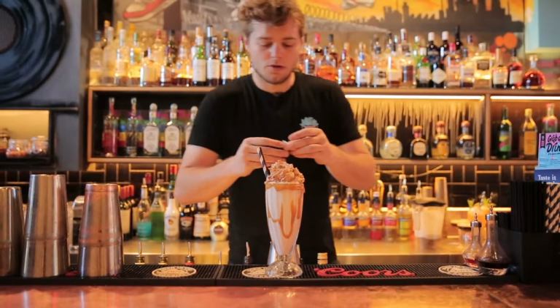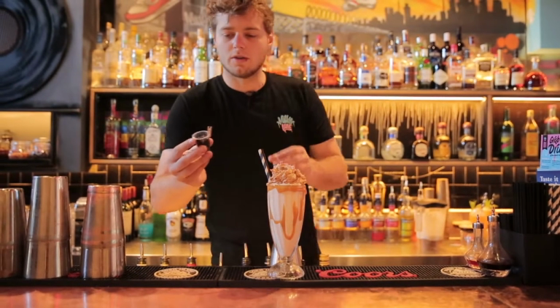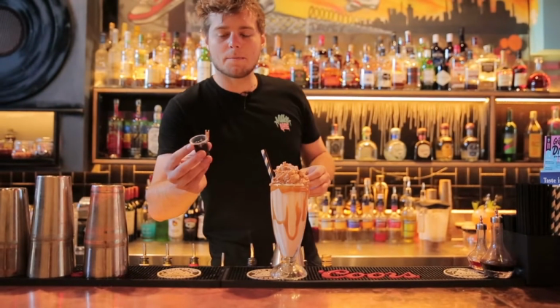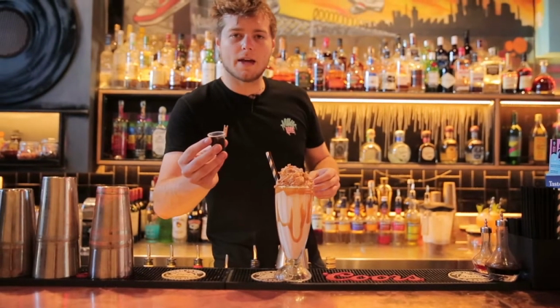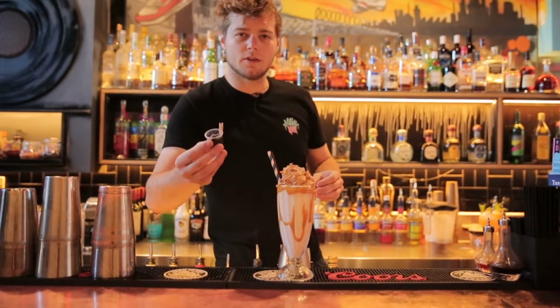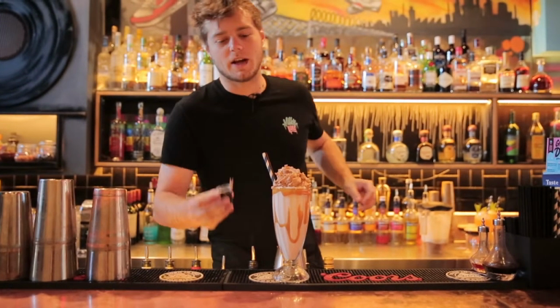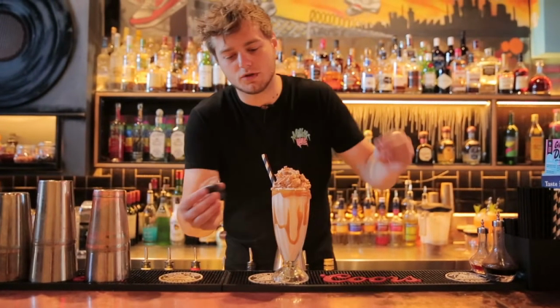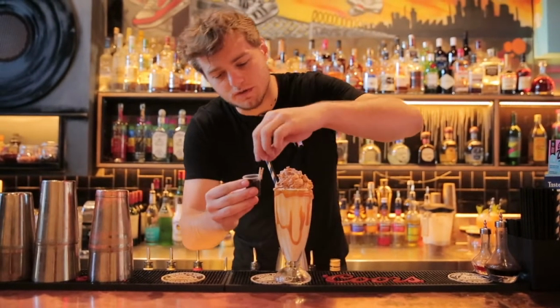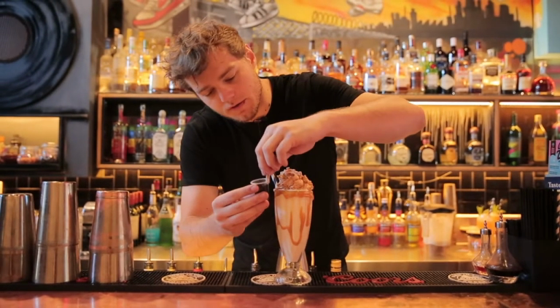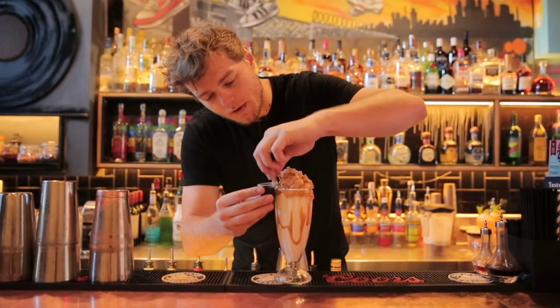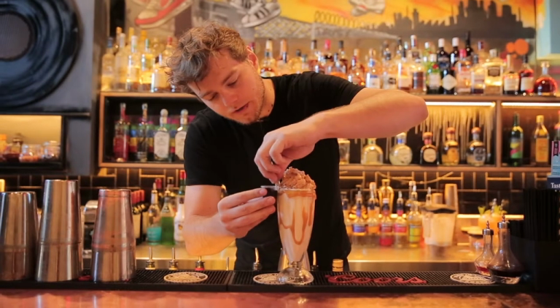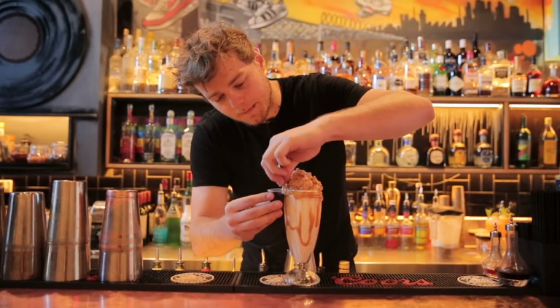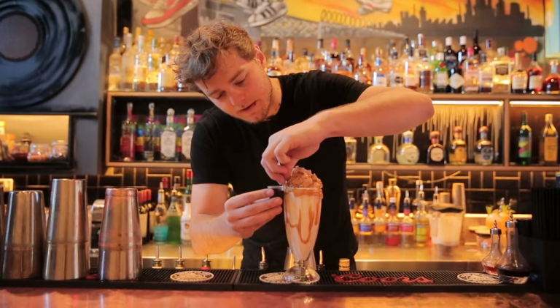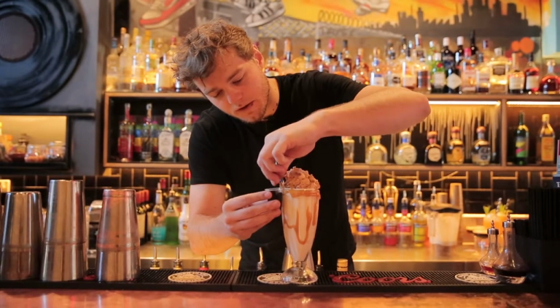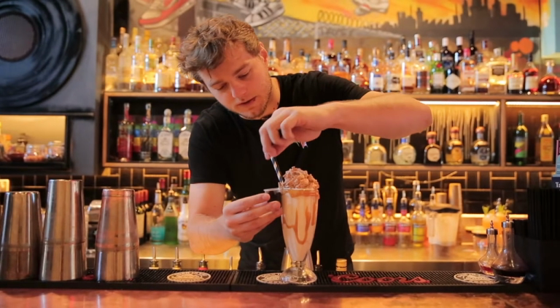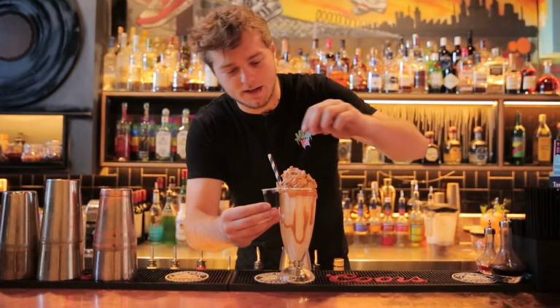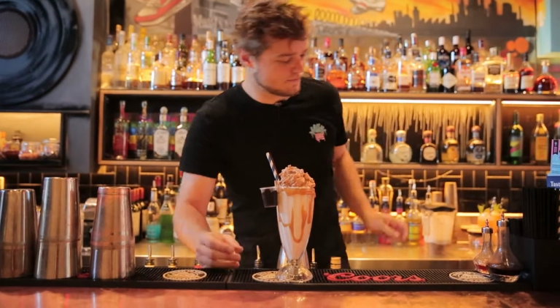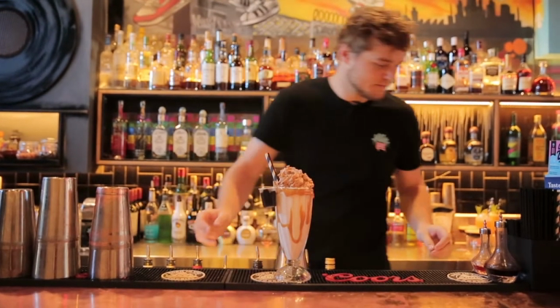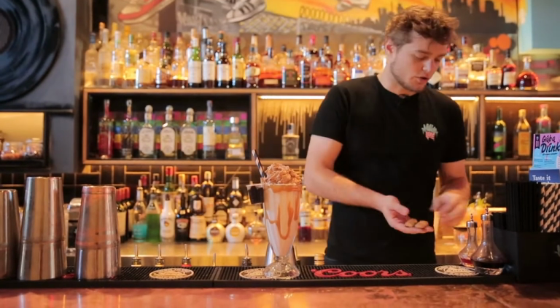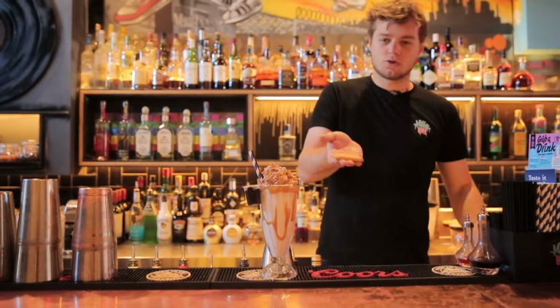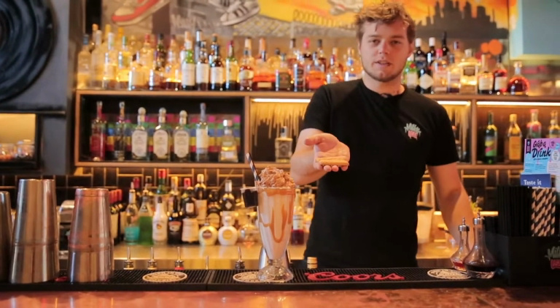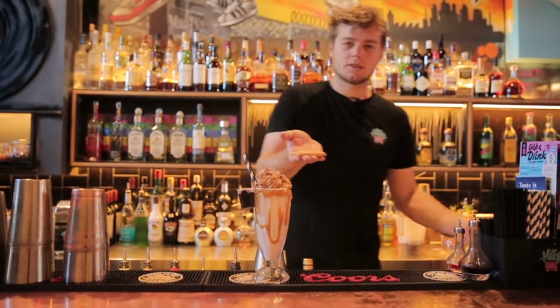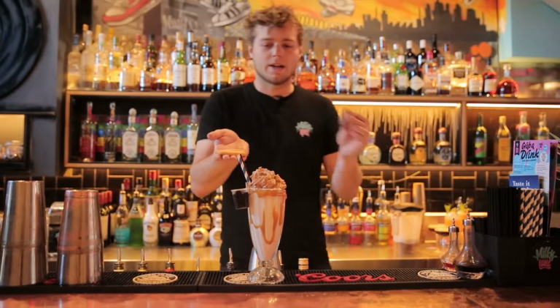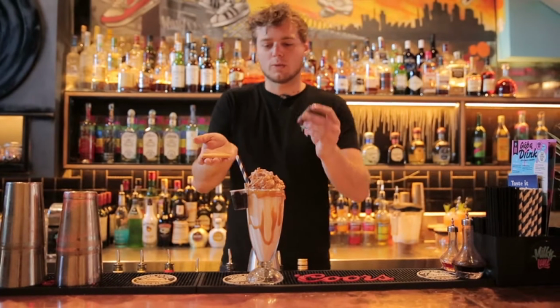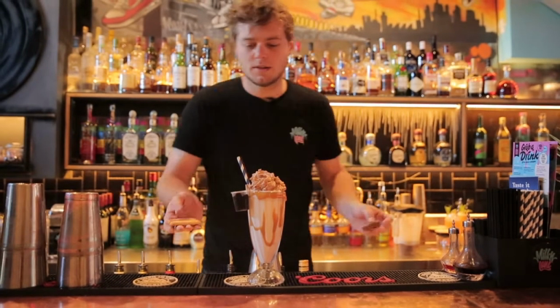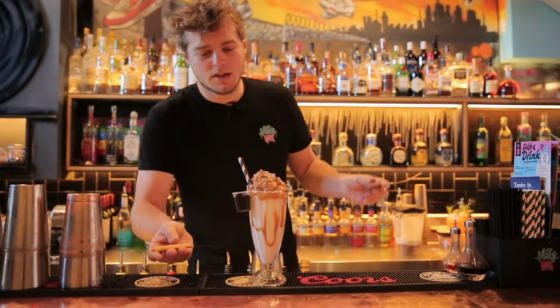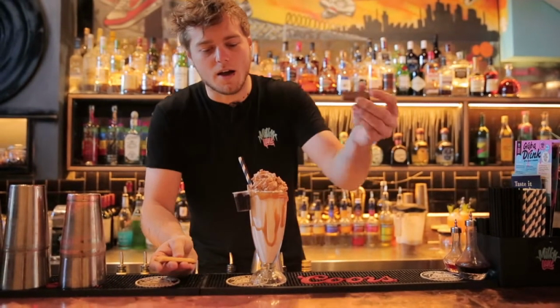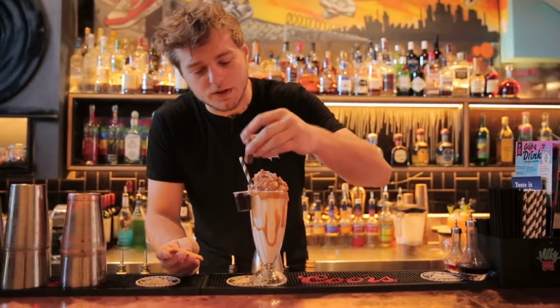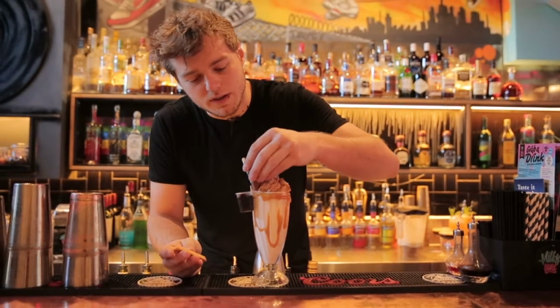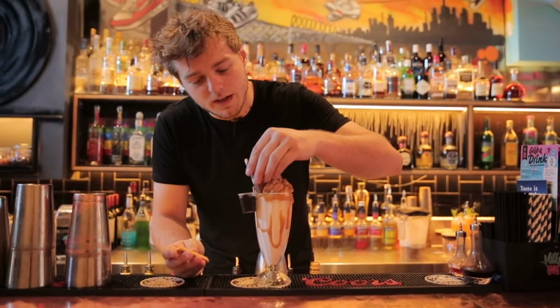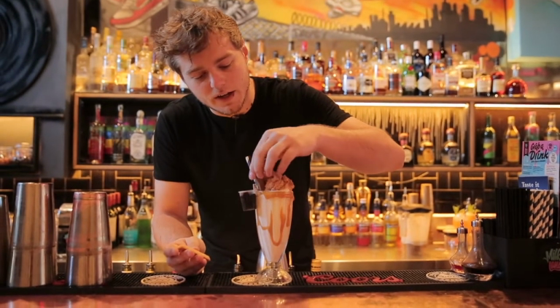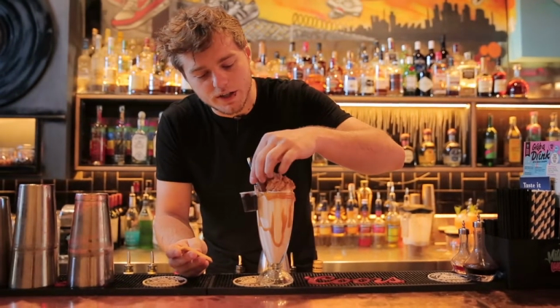We've got our little cup and peg filled with our hot chocolate fondue — we're just going to clip that onto the side here. We've got two scotch fingers and half a Twix bar, and we're just going to use these as our garnish.